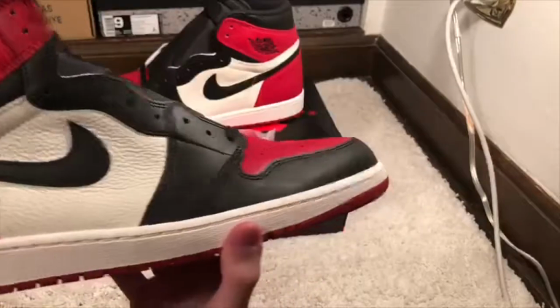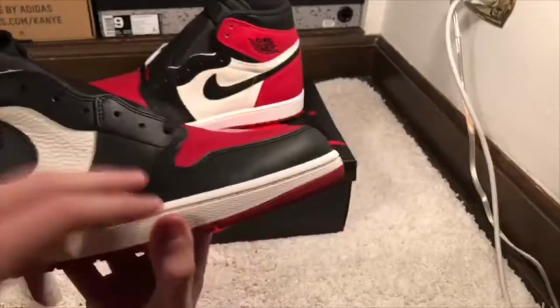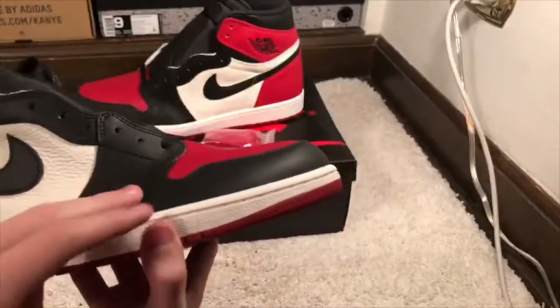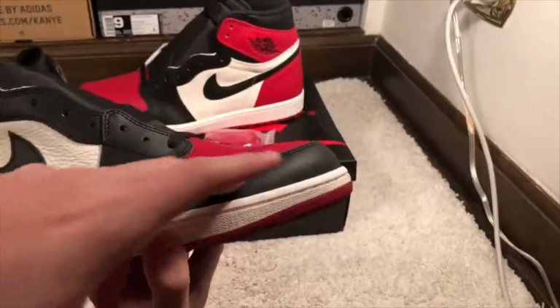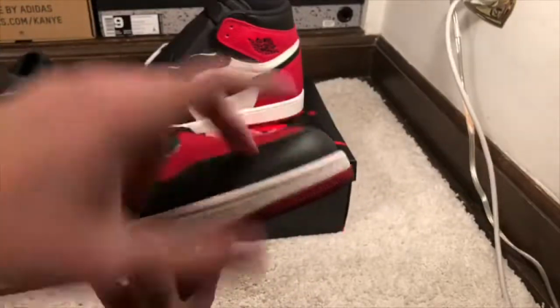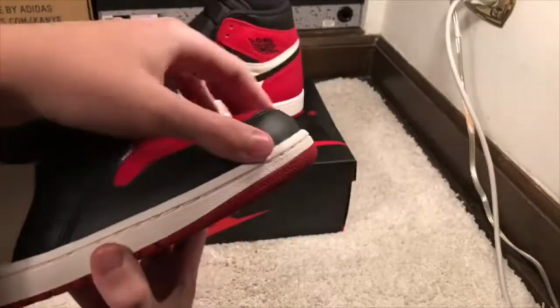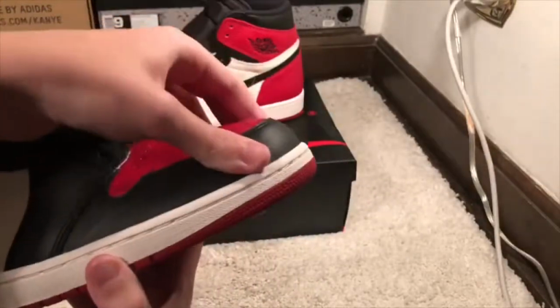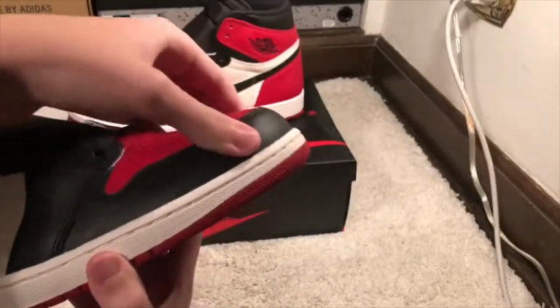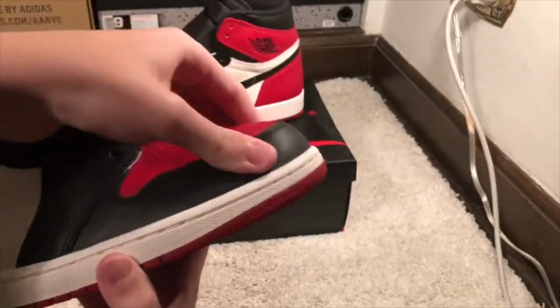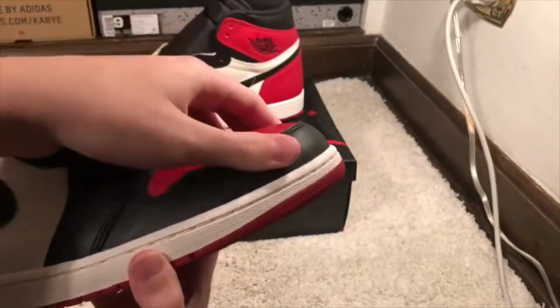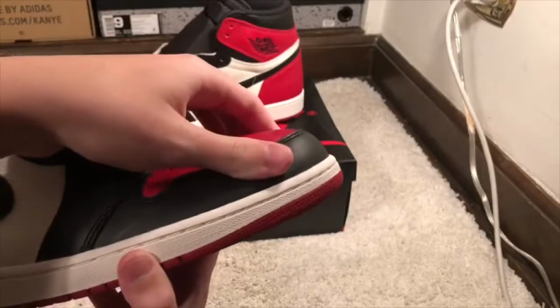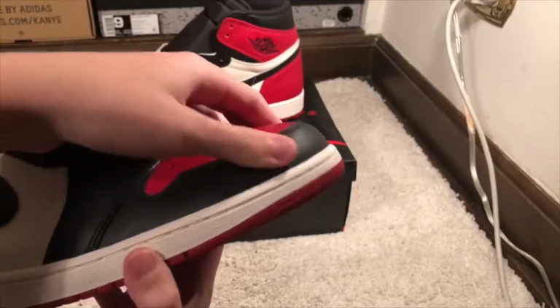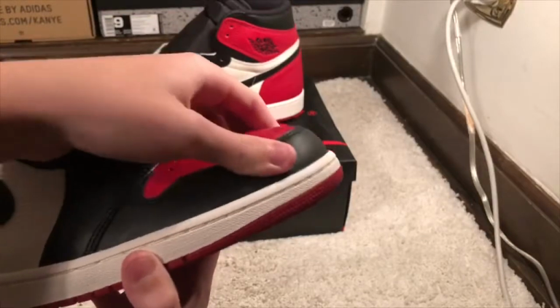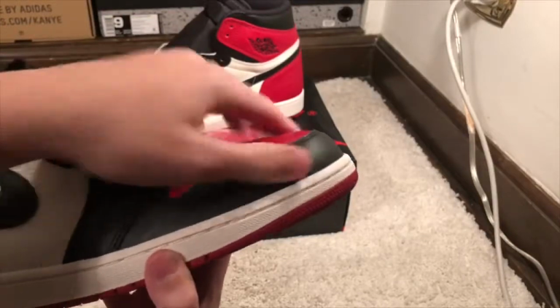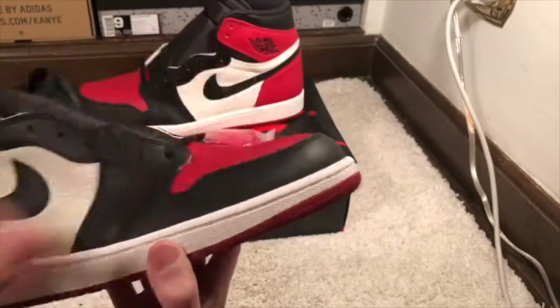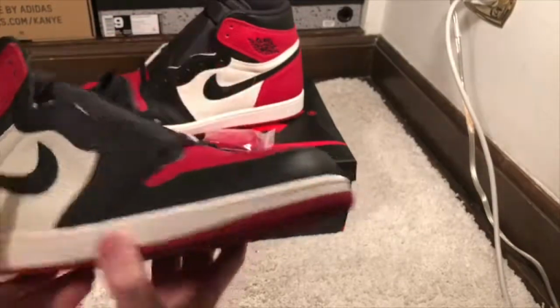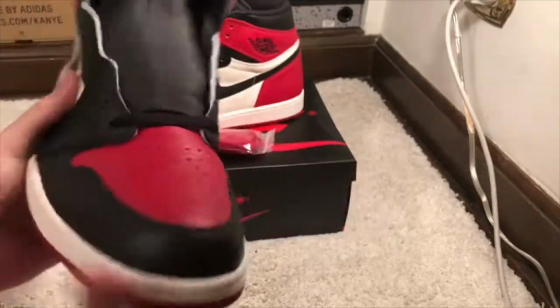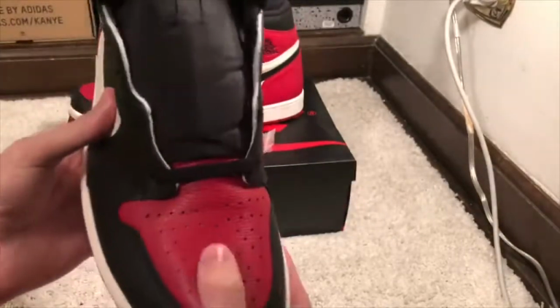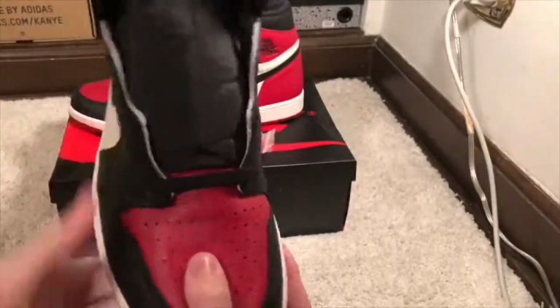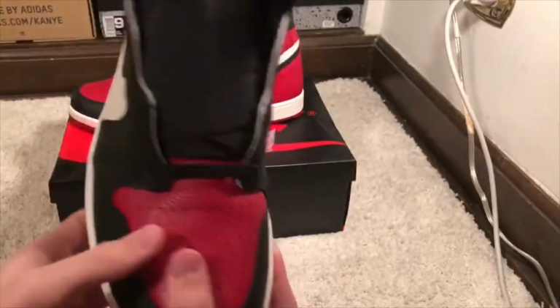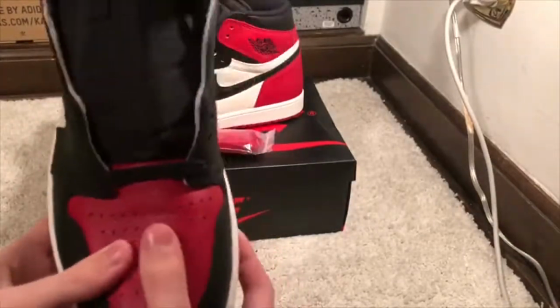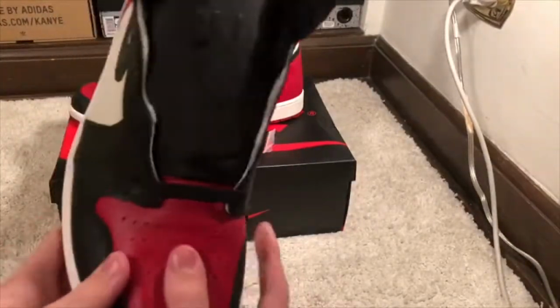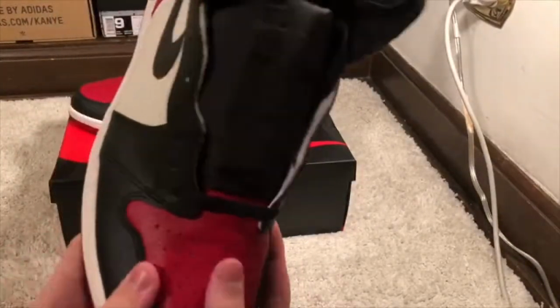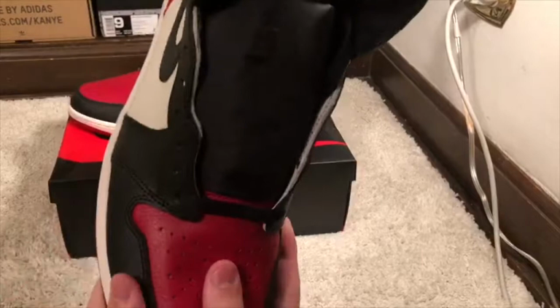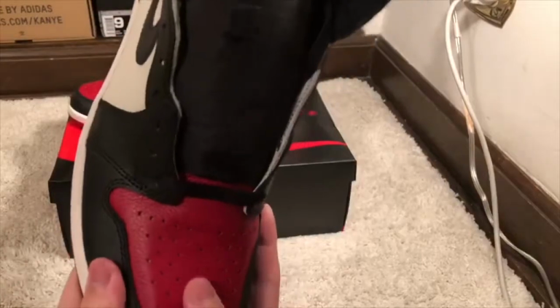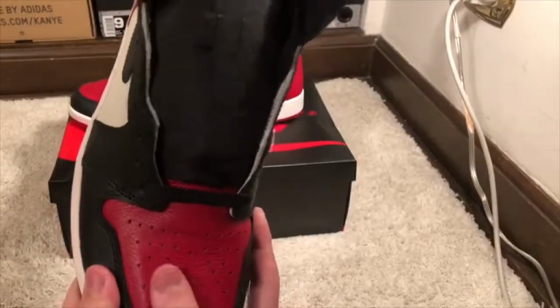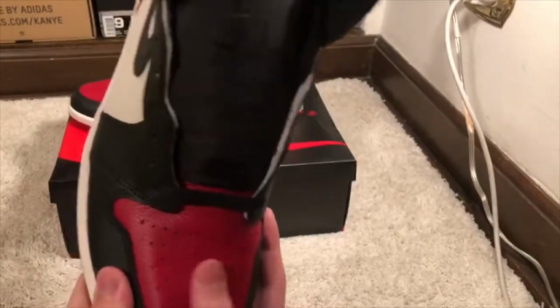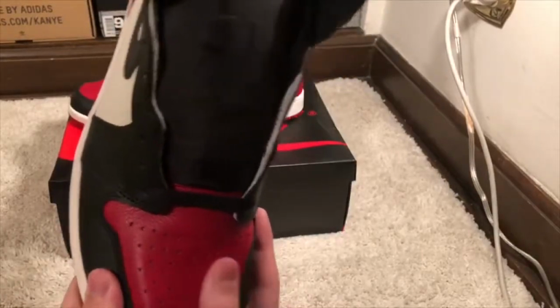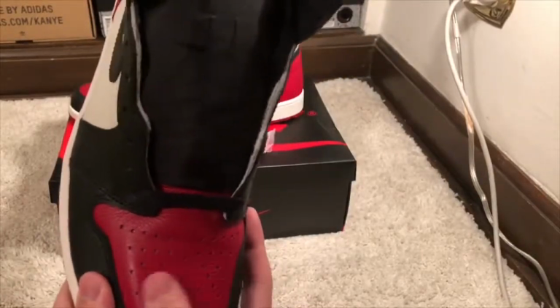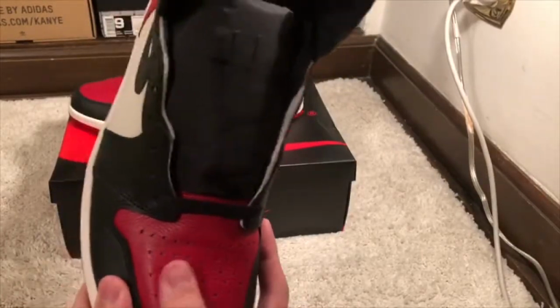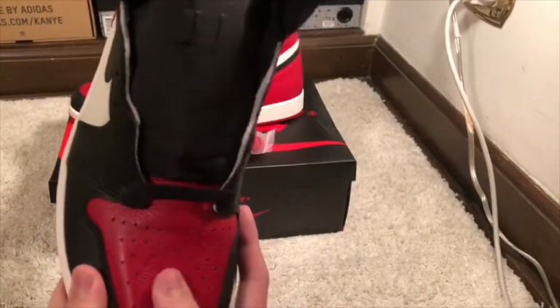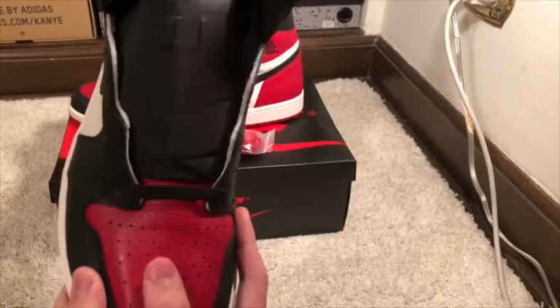On the toe you've got black leather, not as soft as on the back. Then on the toe box you've got more tumble leather, and this is the highest quality on the whole shoe — it's very very nice.